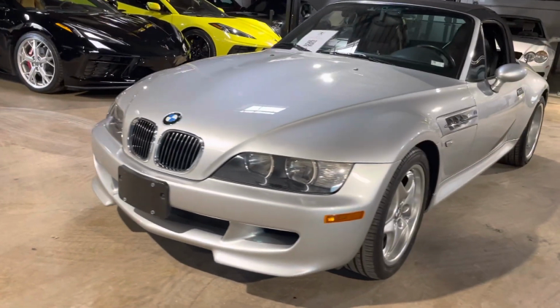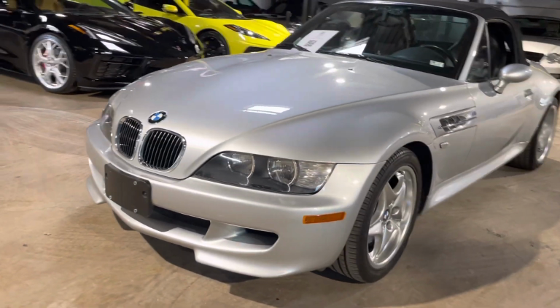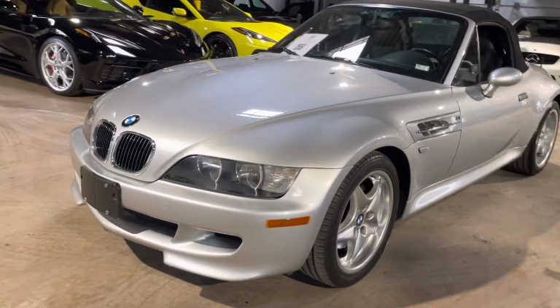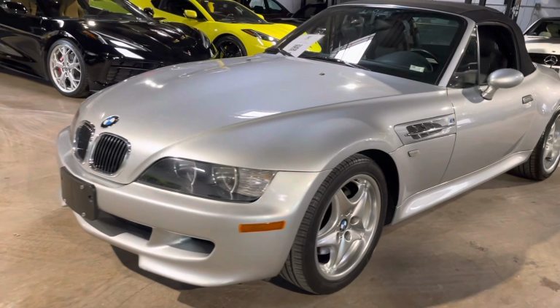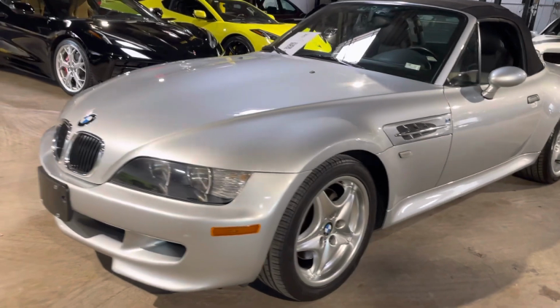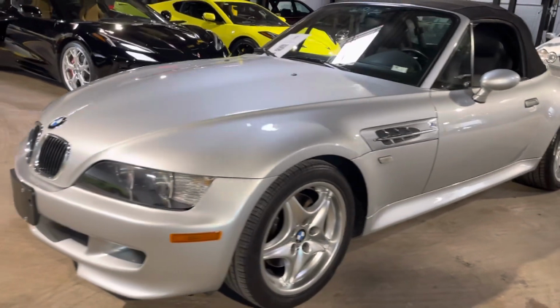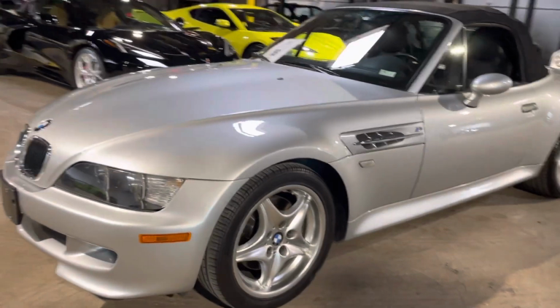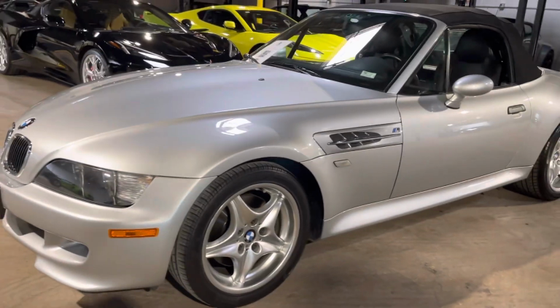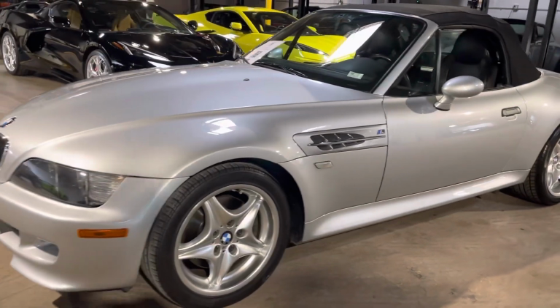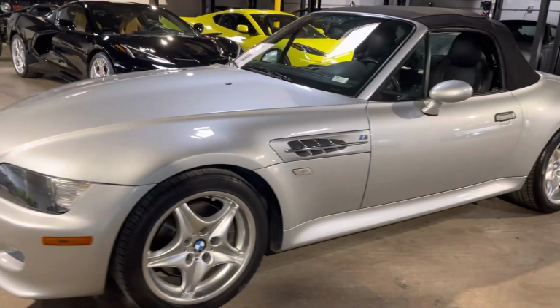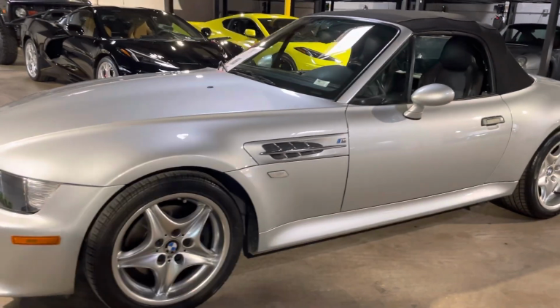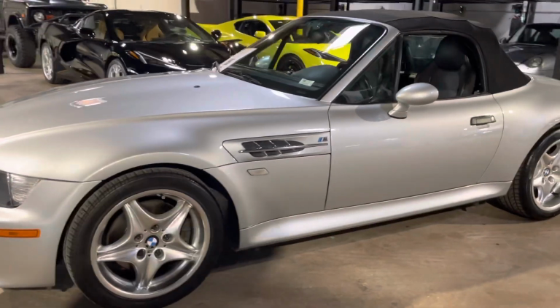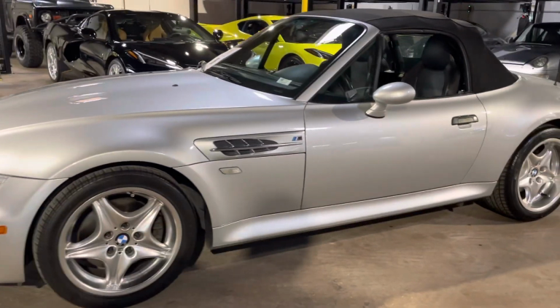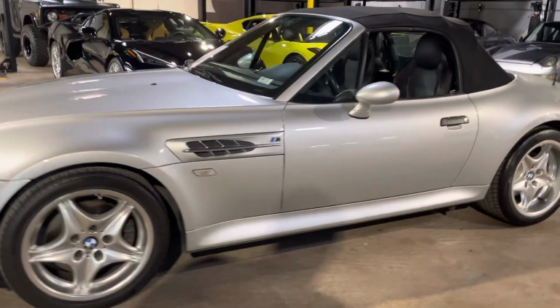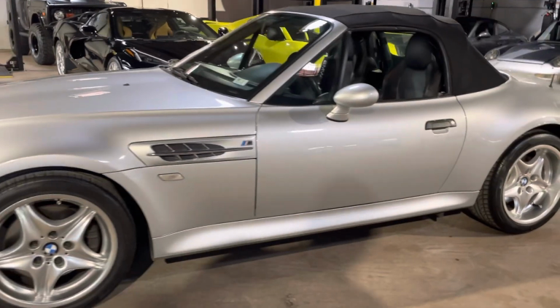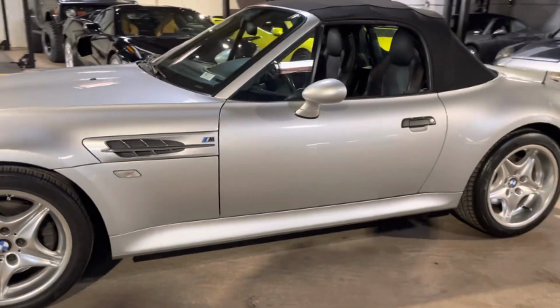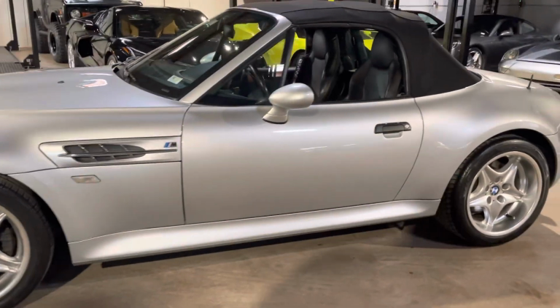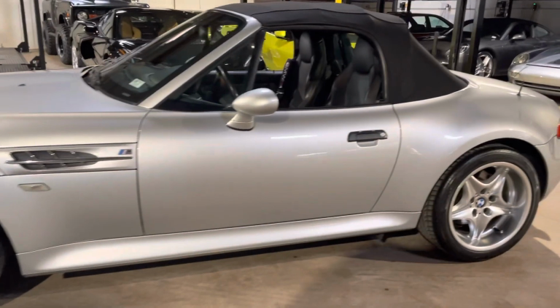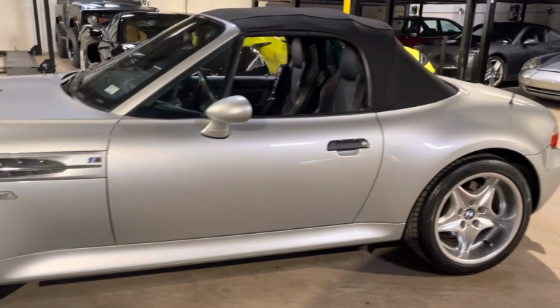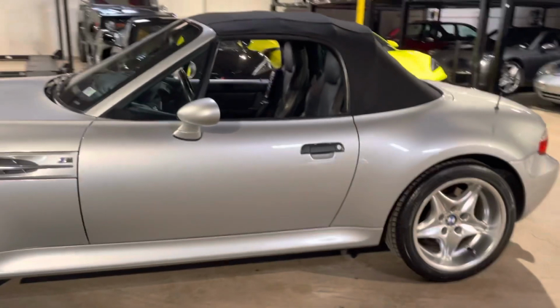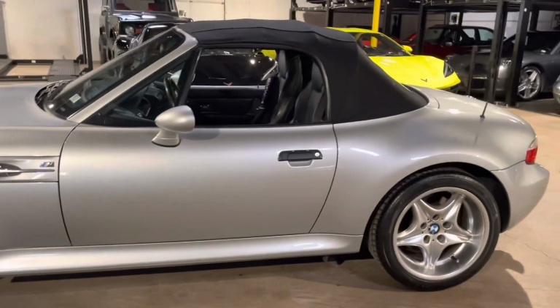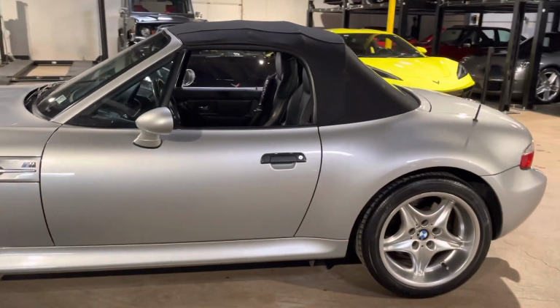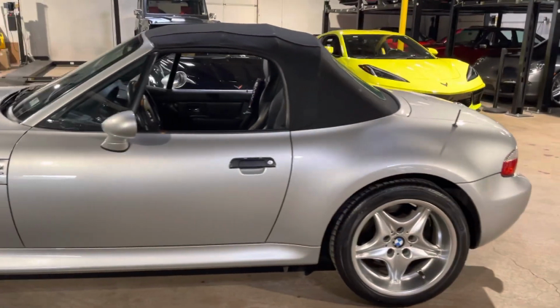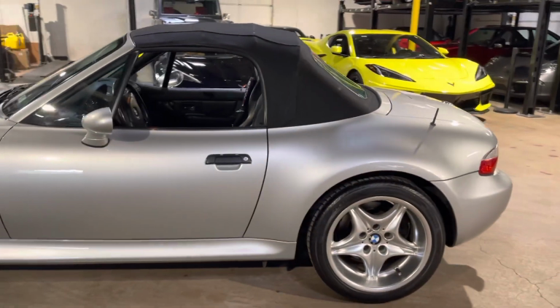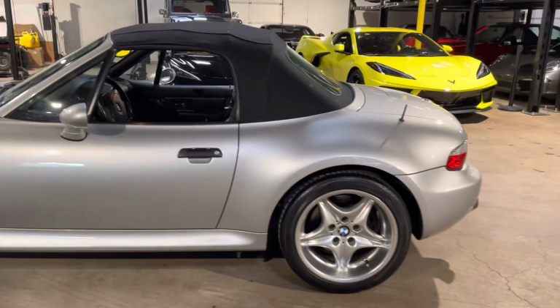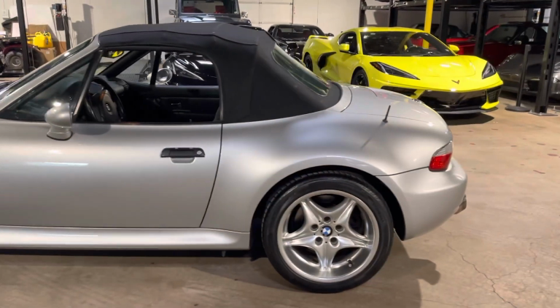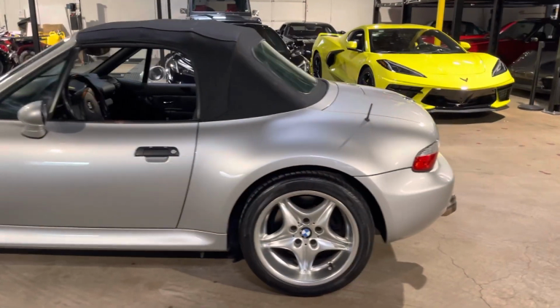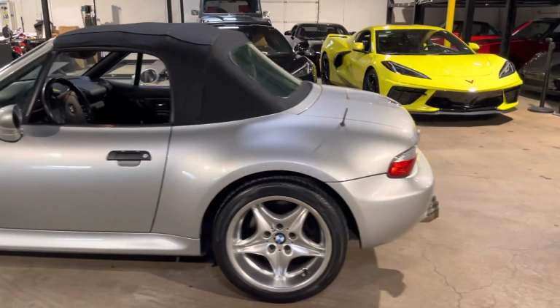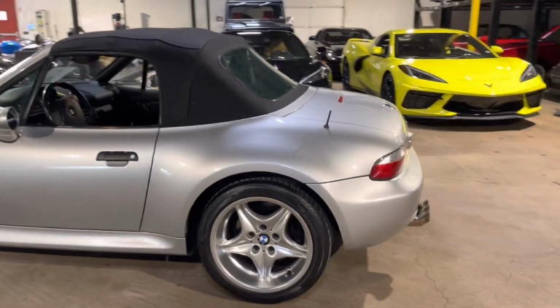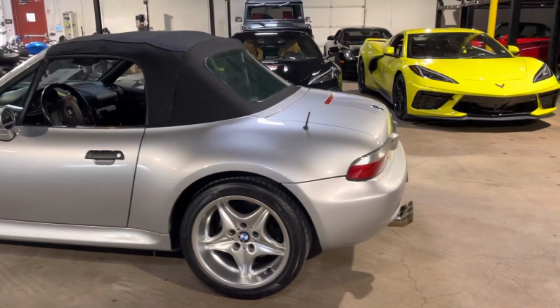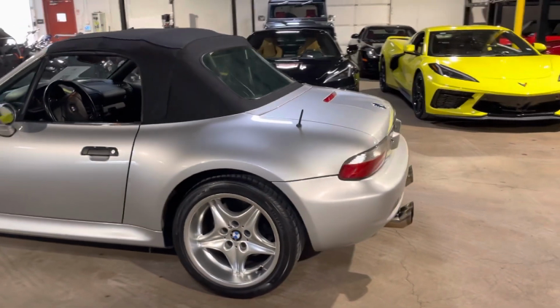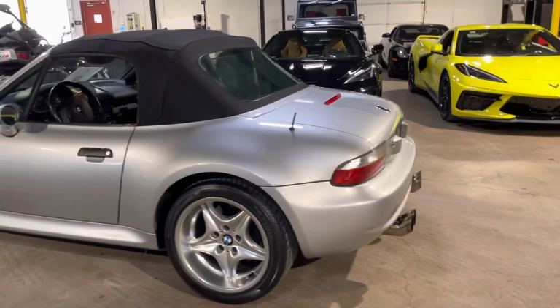Walk around to the 2000 Z3M Roadster in titanium silver metallic.